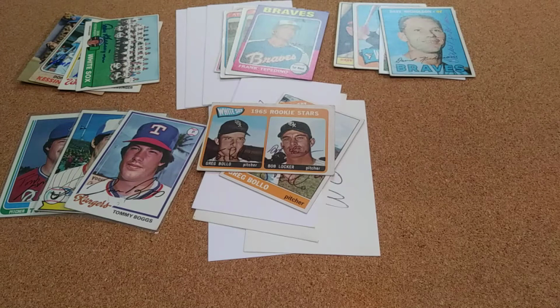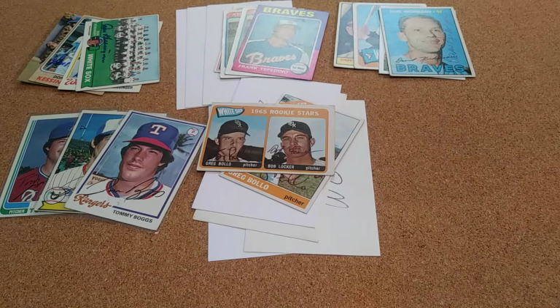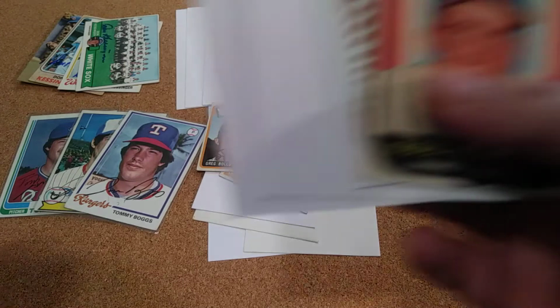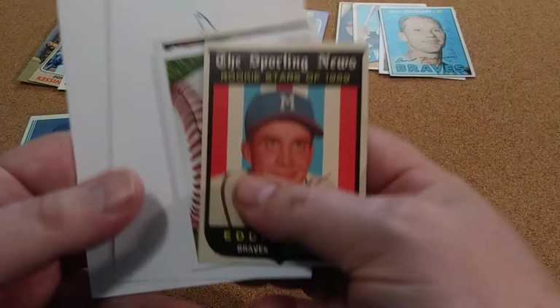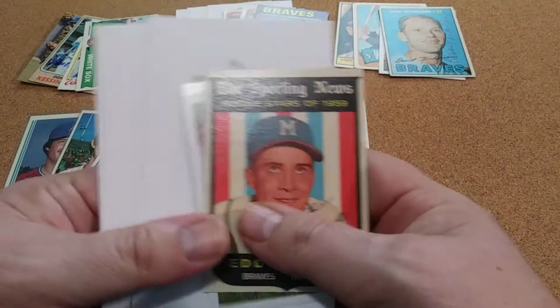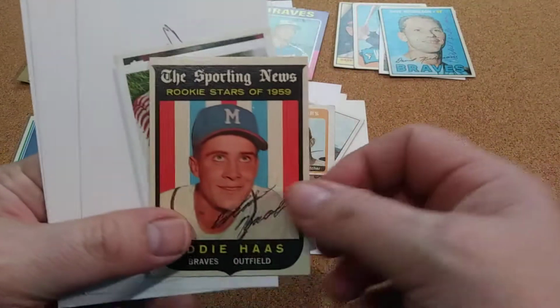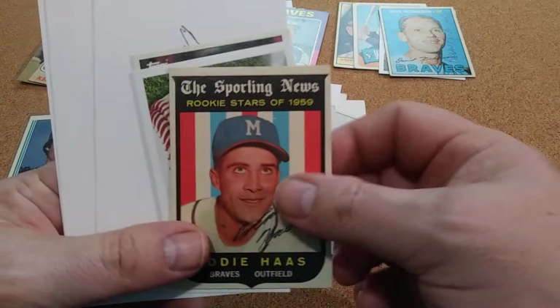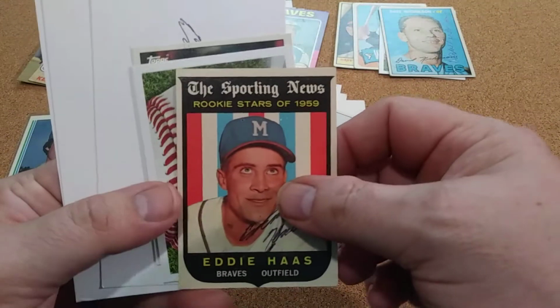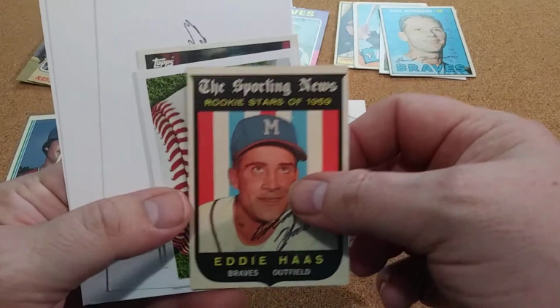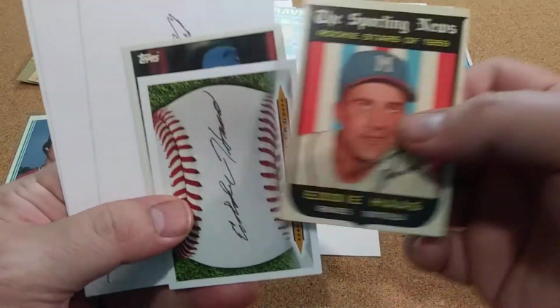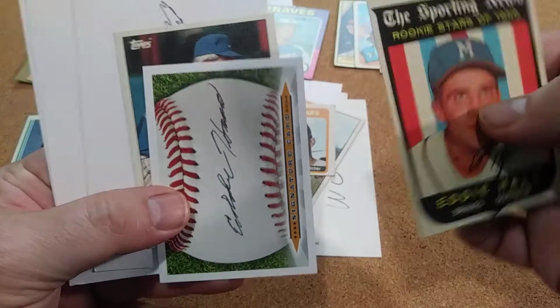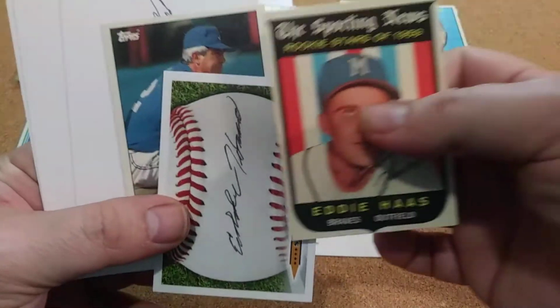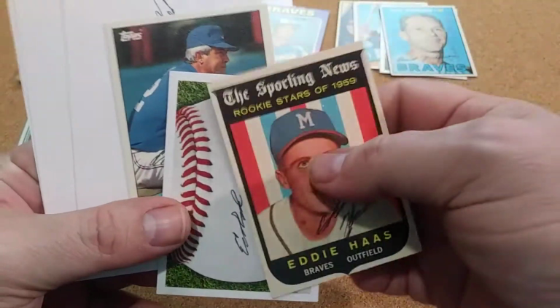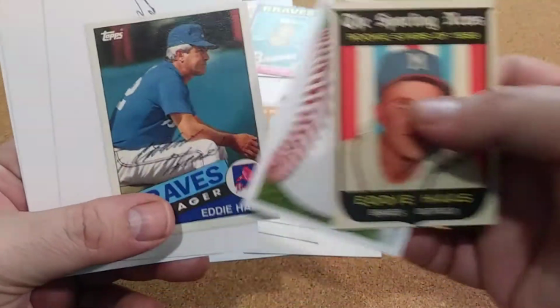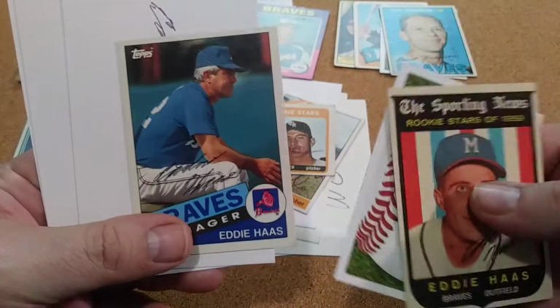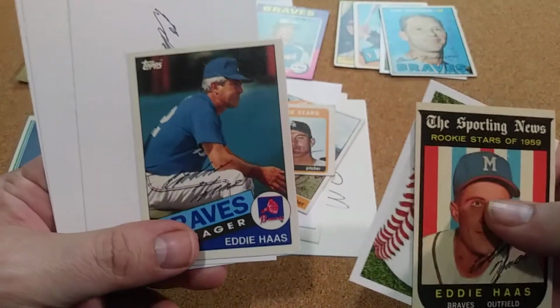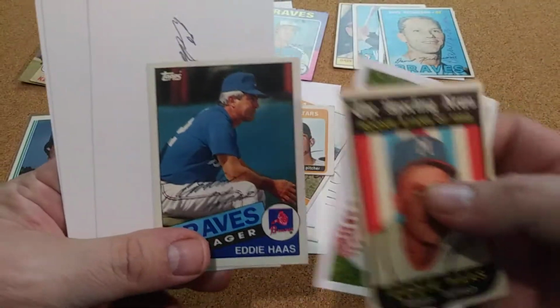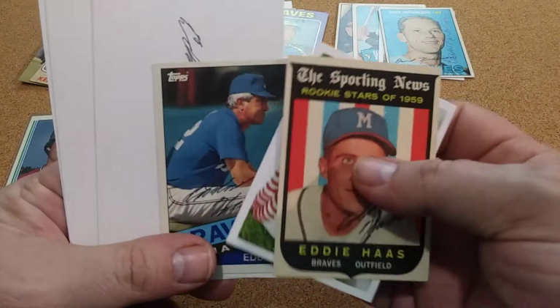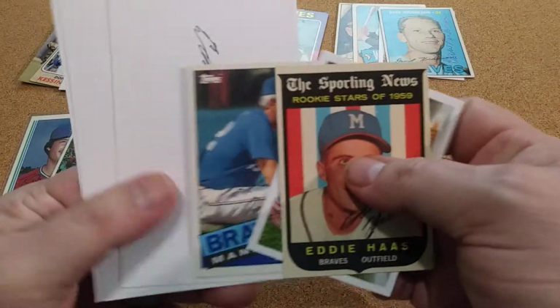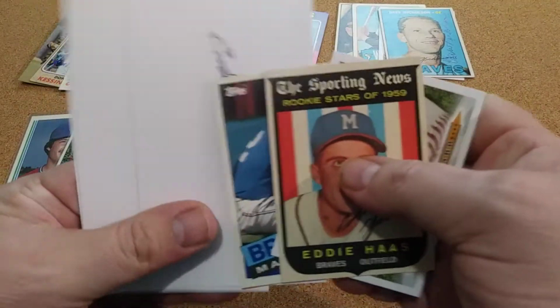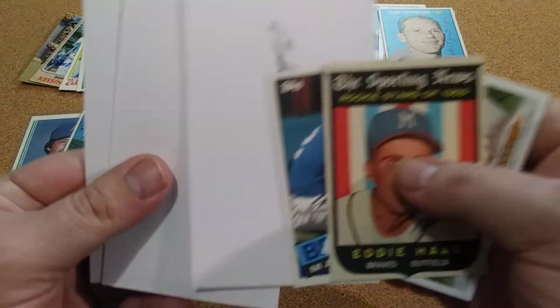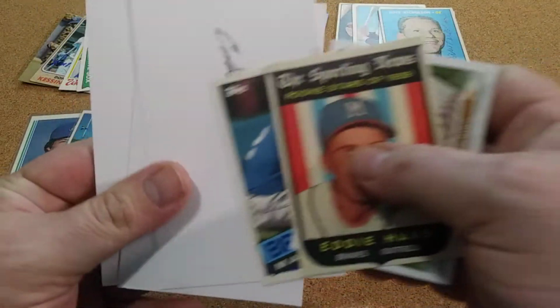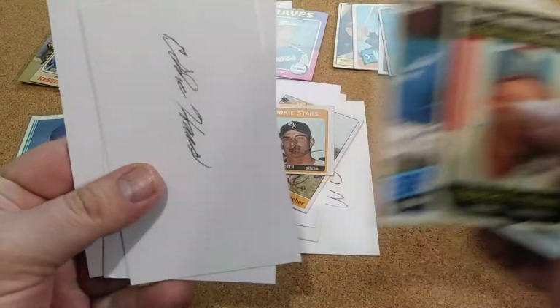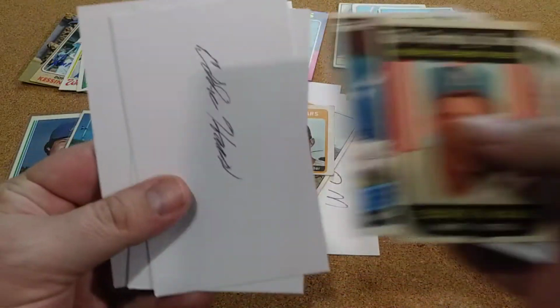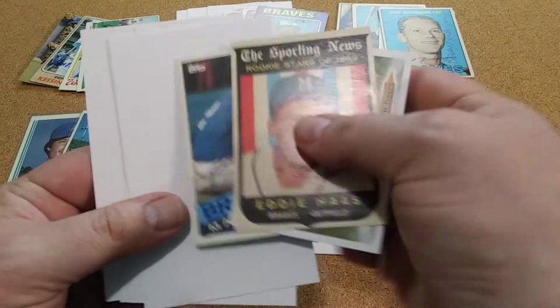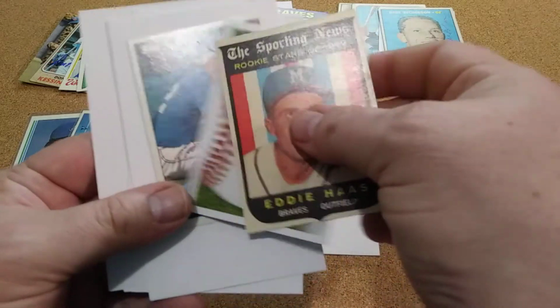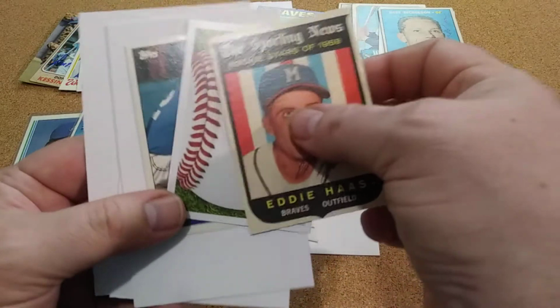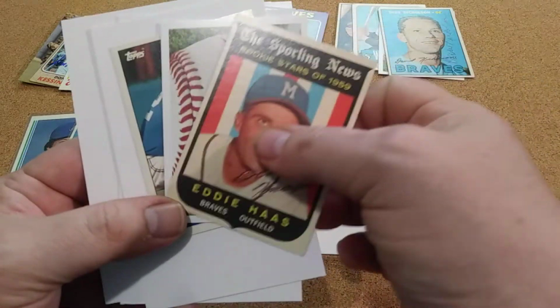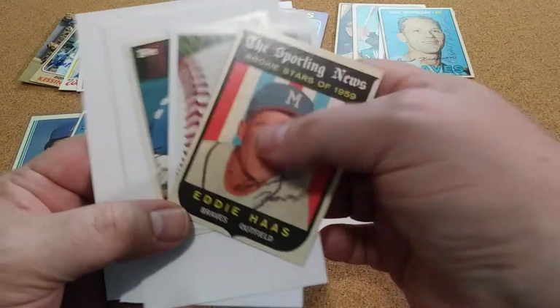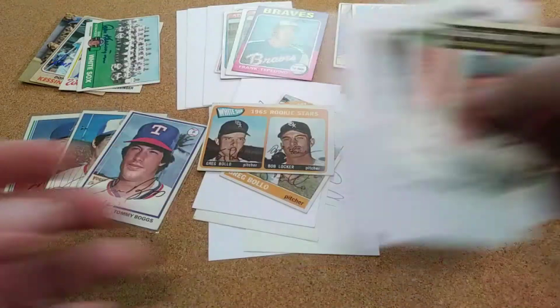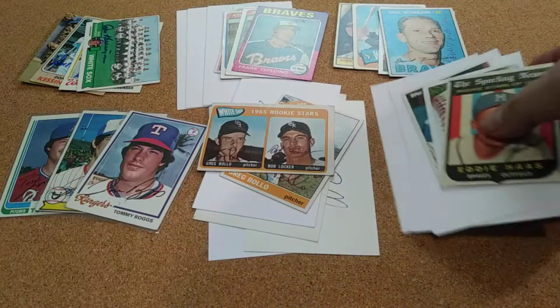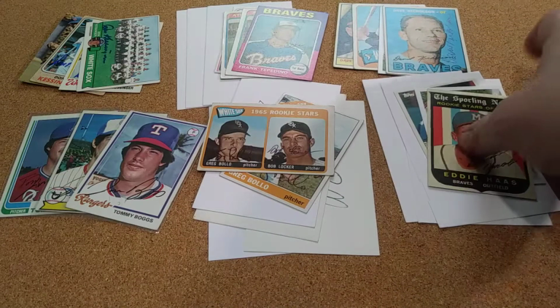Here was another Braves return — Eddie Haas. He was the manager. He signed three index cards. That was a great return for the Braves.